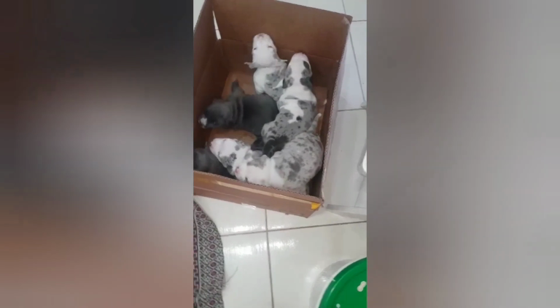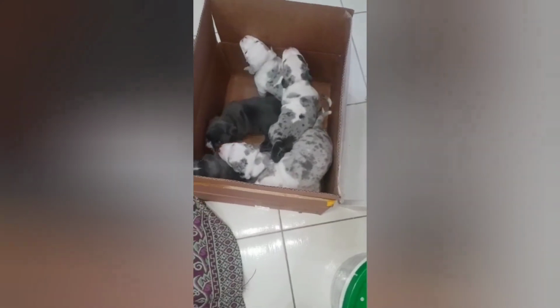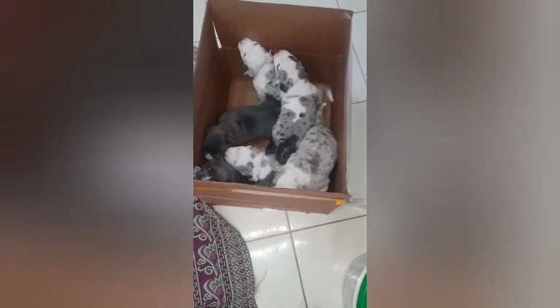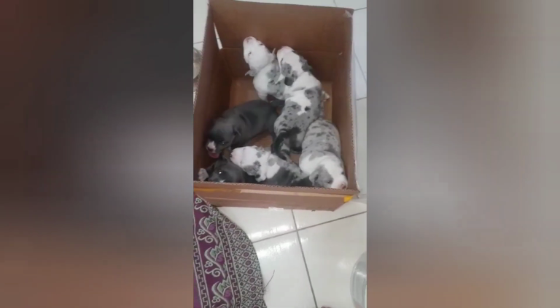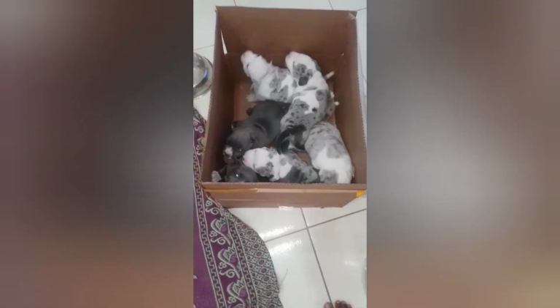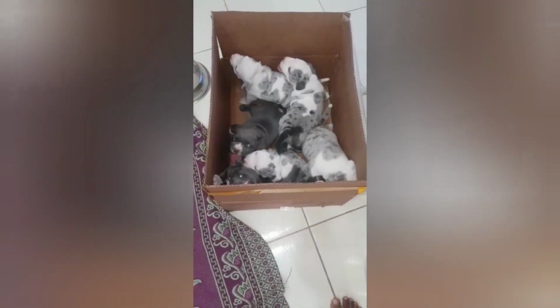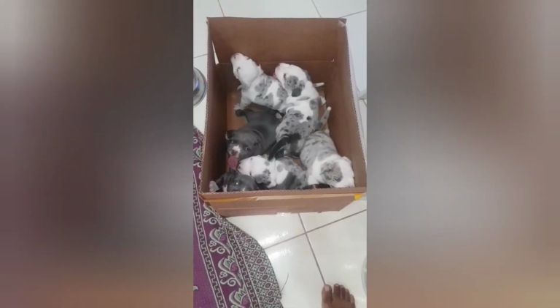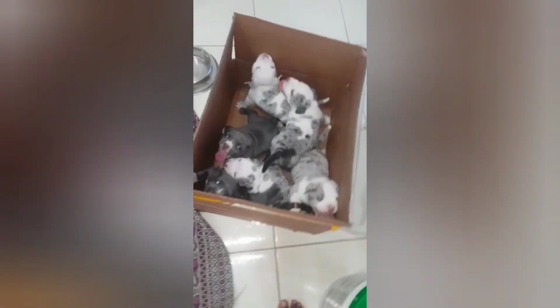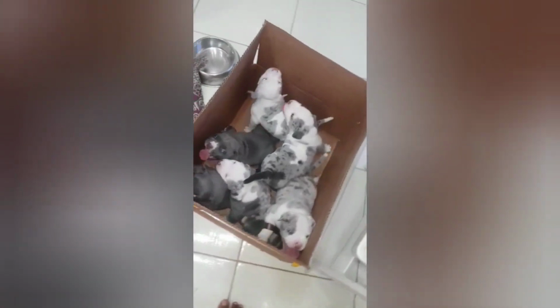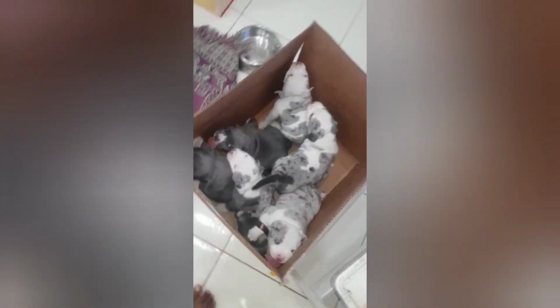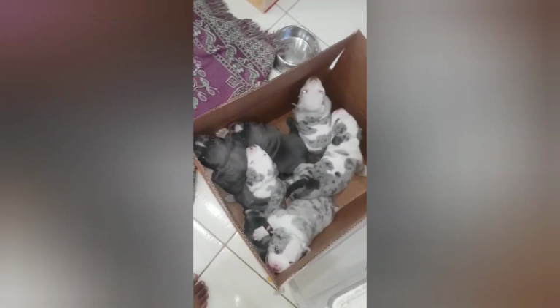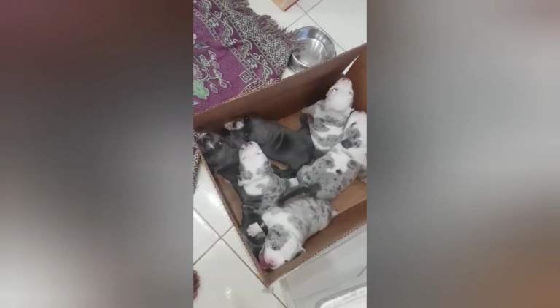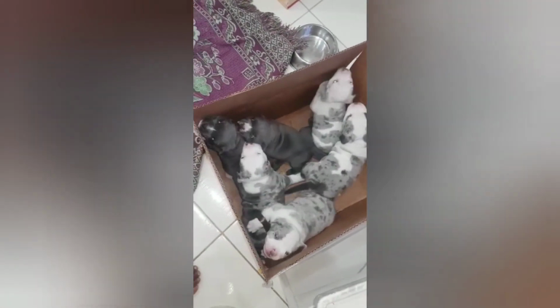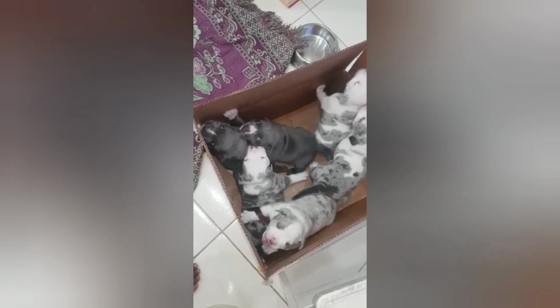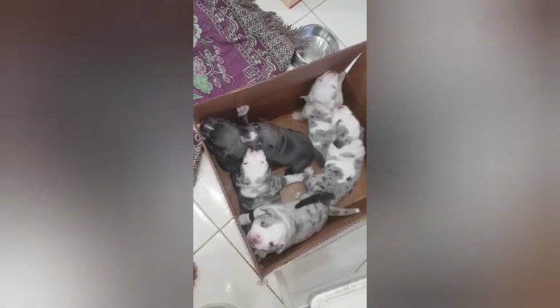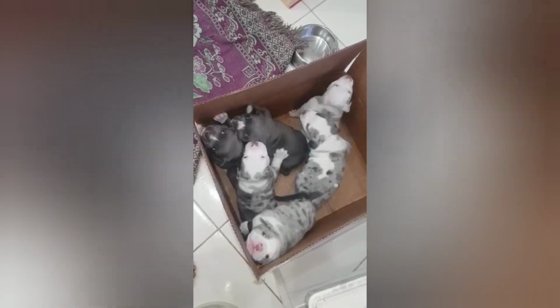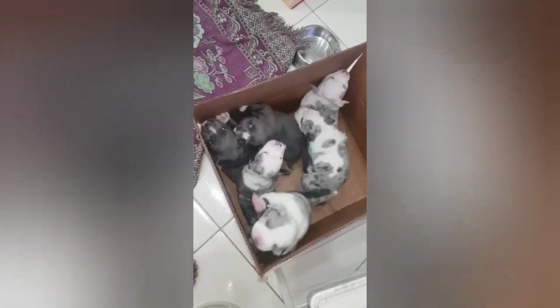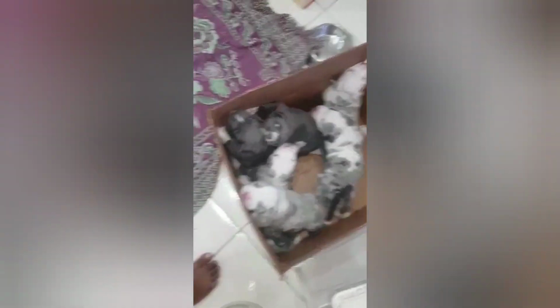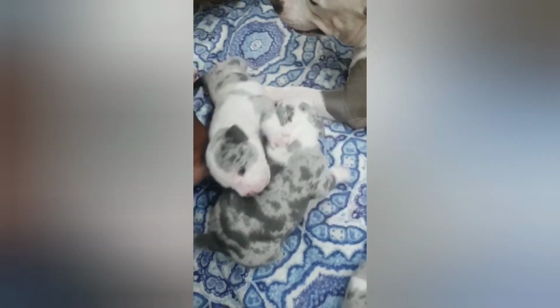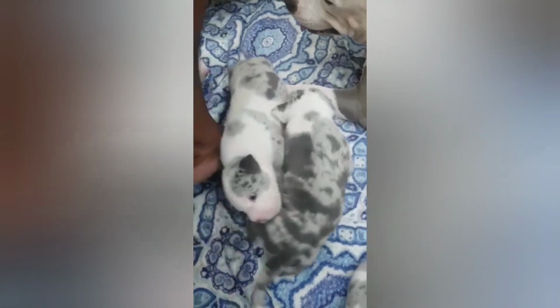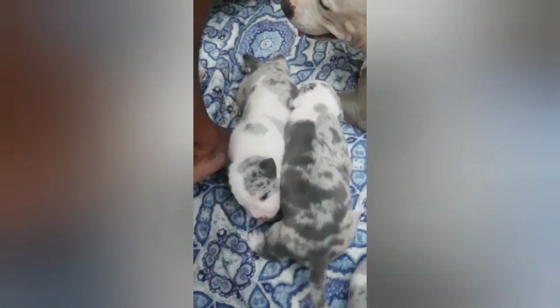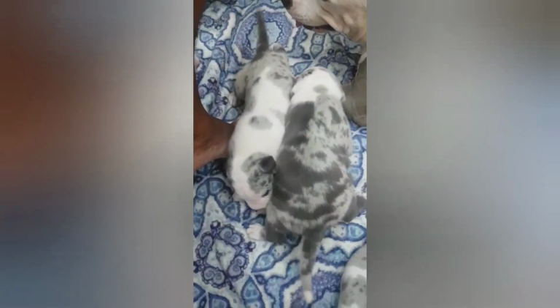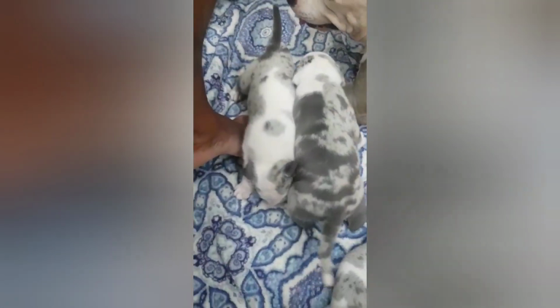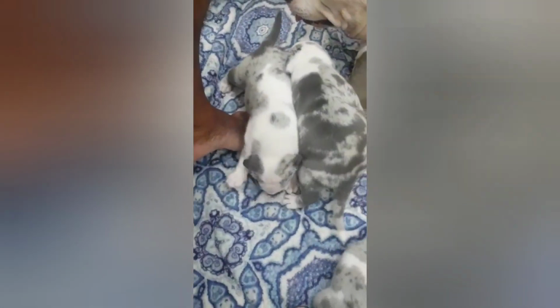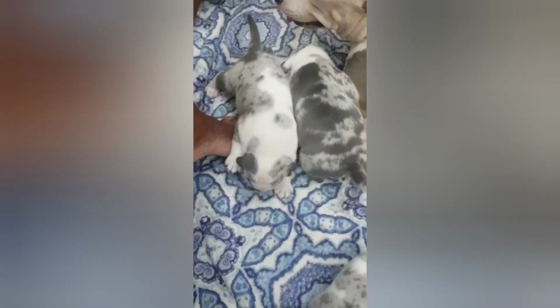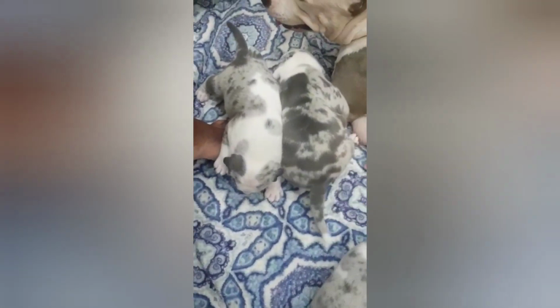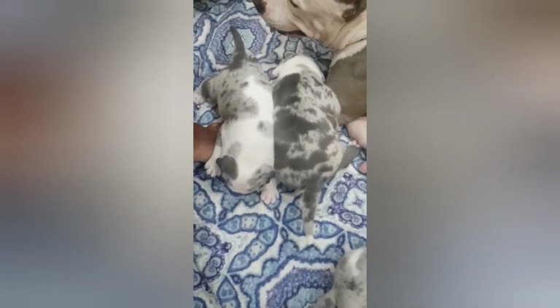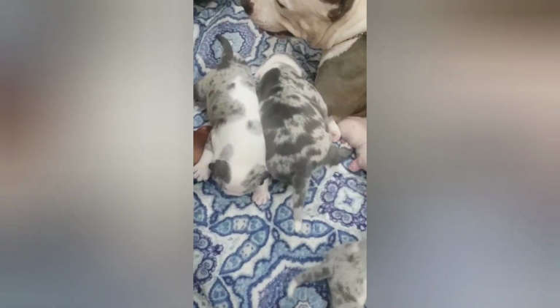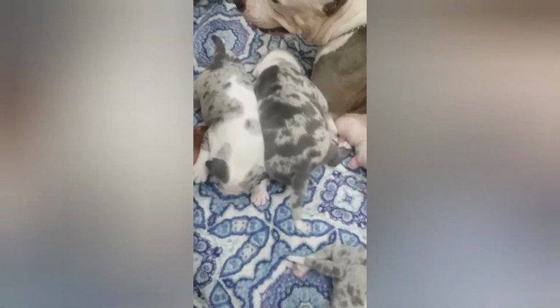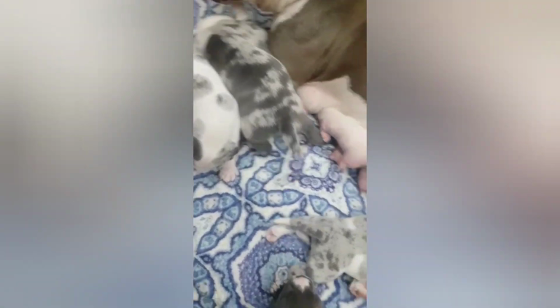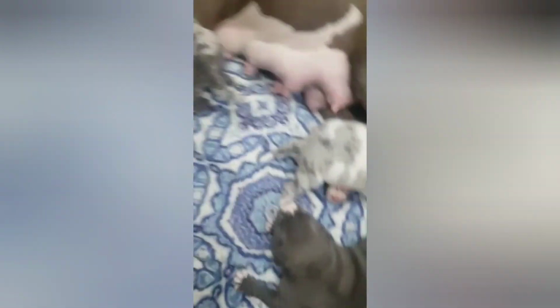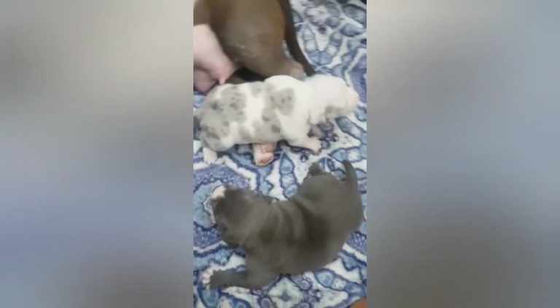I know you guys are looking out for that. BKC, we have it coming. These are what you'll be looking forward to. When your boy comes out, he will deliver for you.